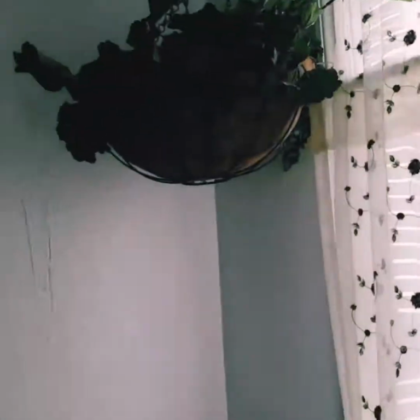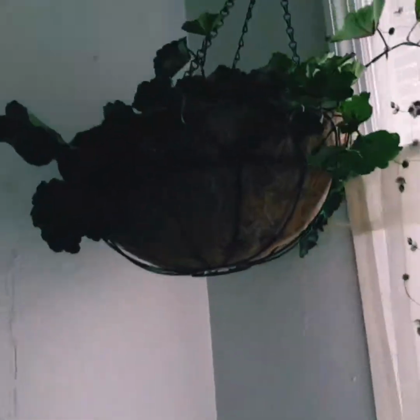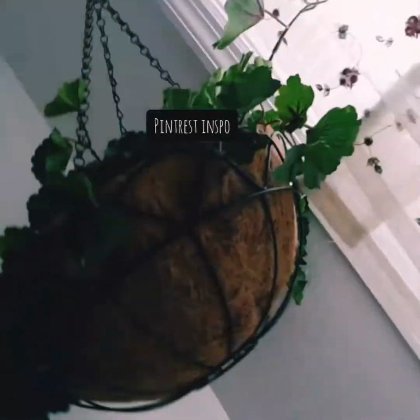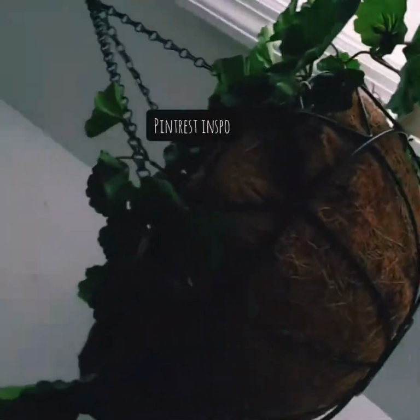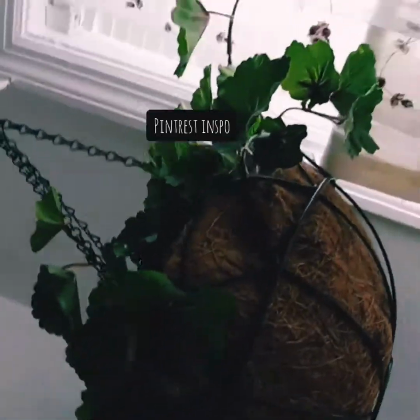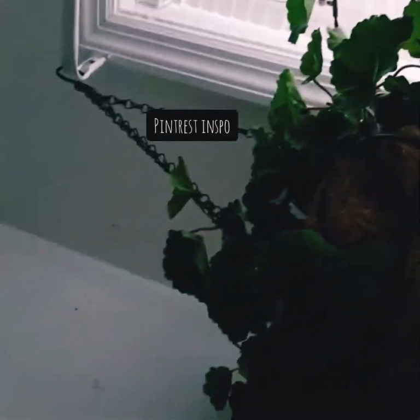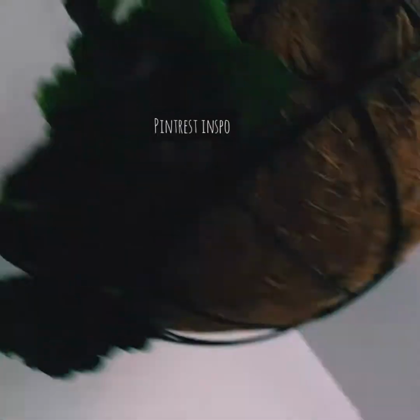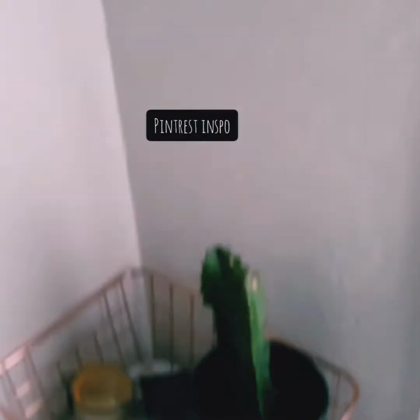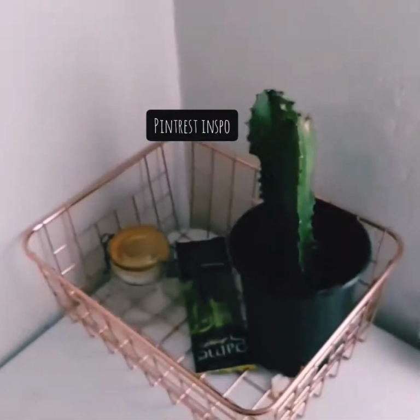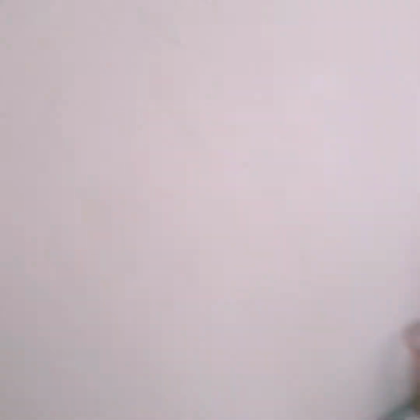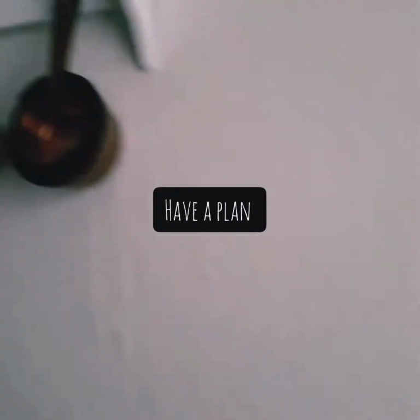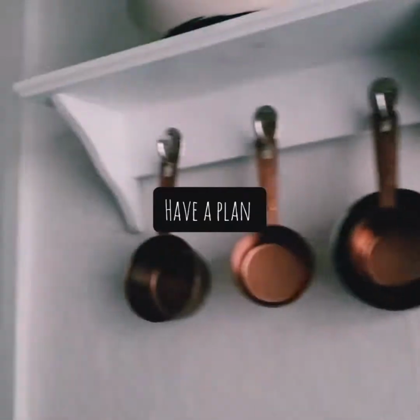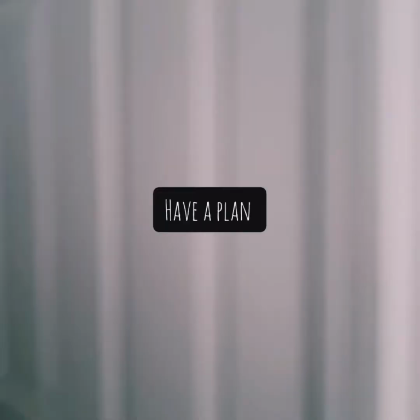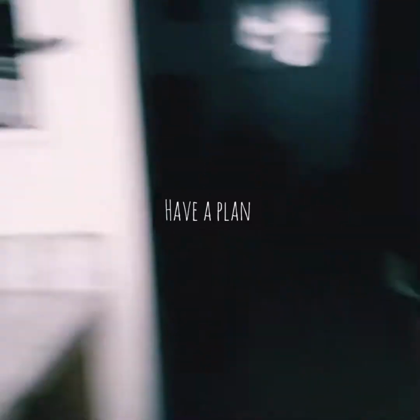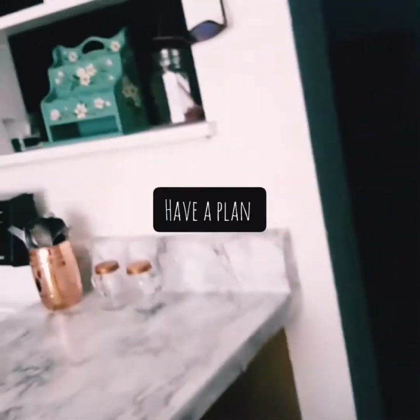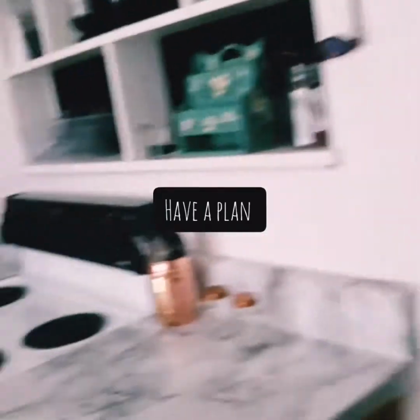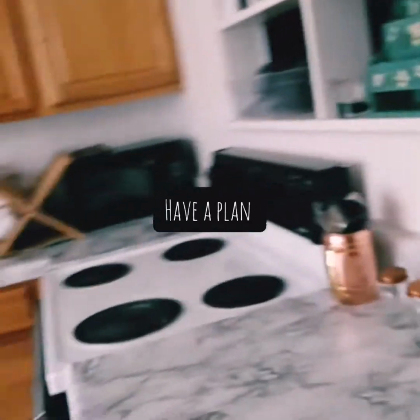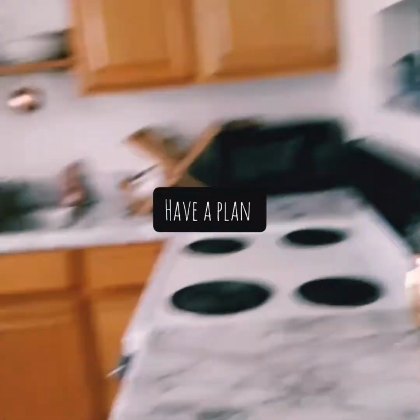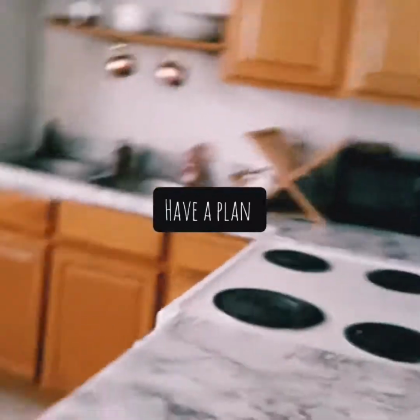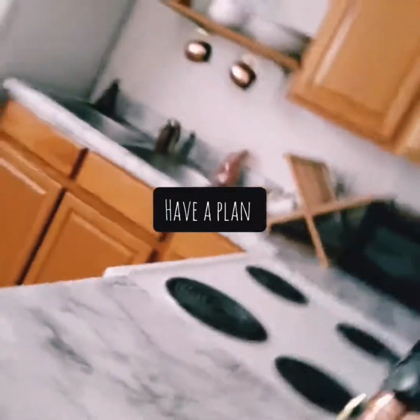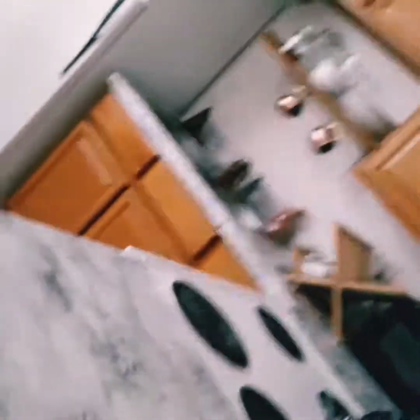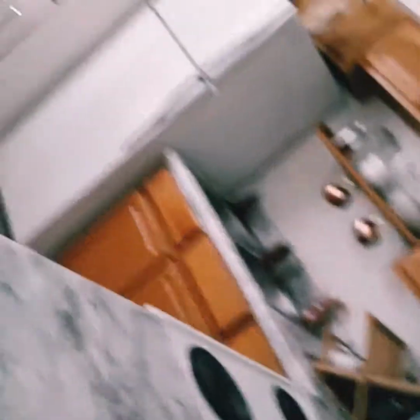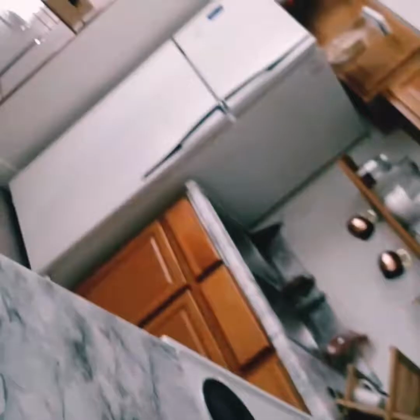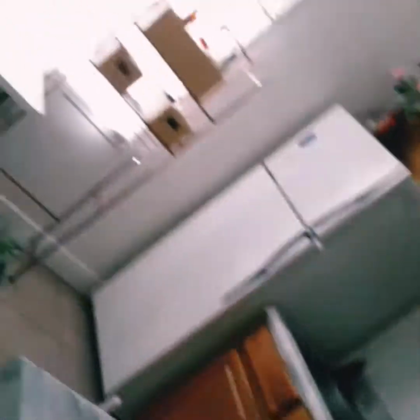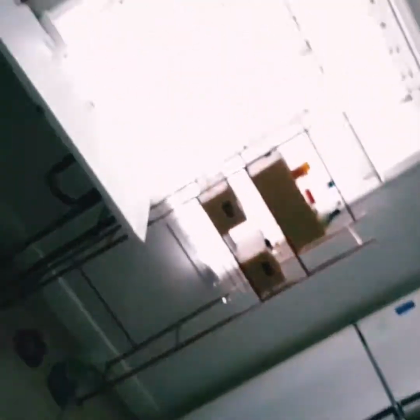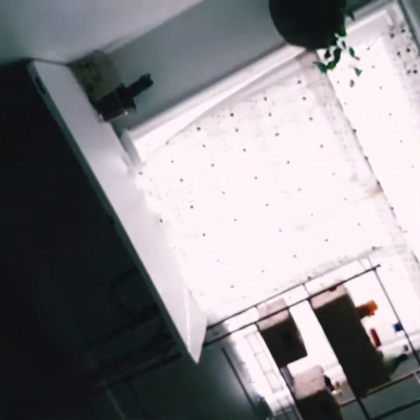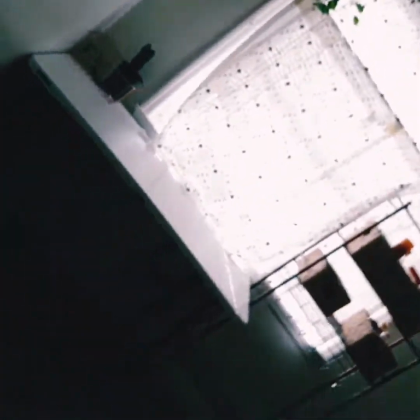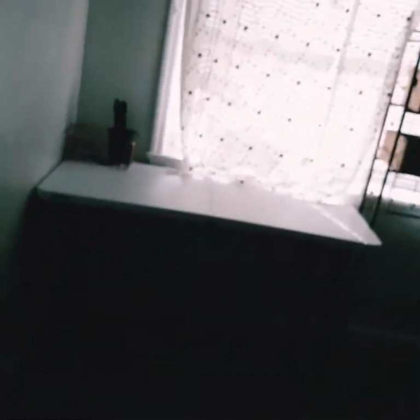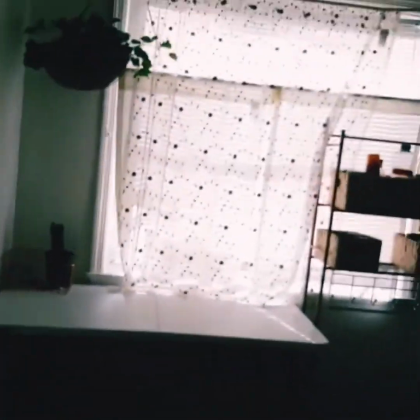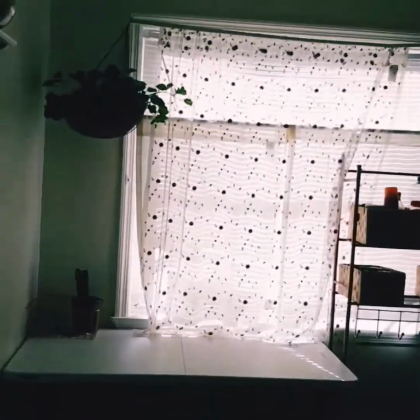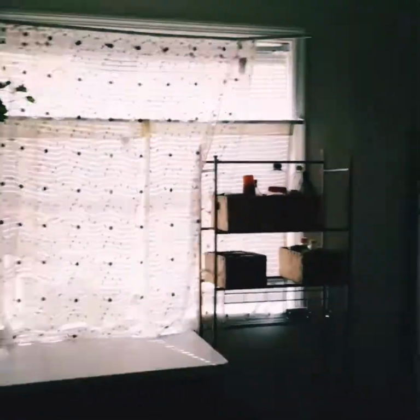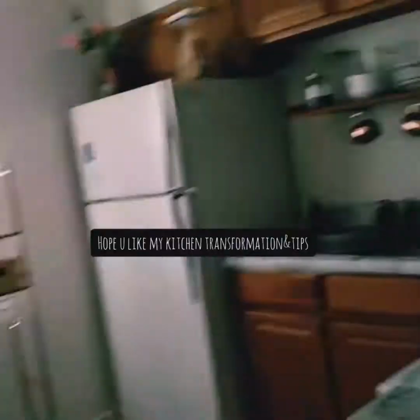I also got a lot of inspiration on Pinterest, so I feel like you should always look up ahead of time what you want and what you're going for. That way, you don't just start buying things like crazy and then none of it actually goes together.